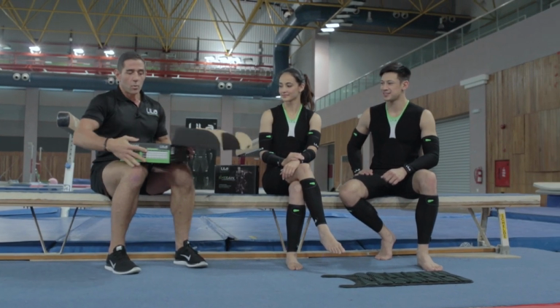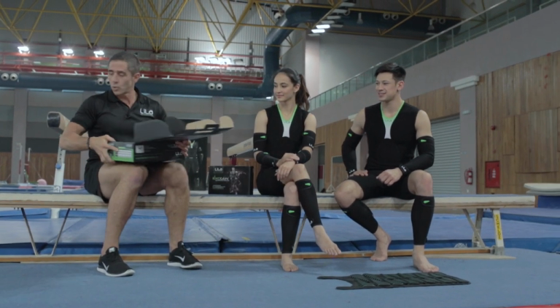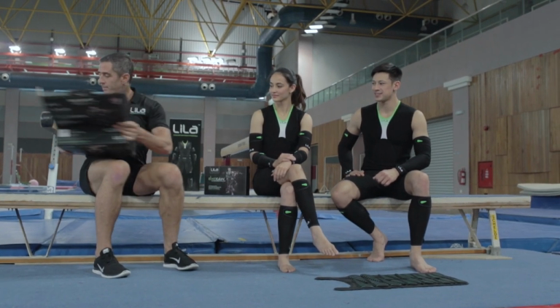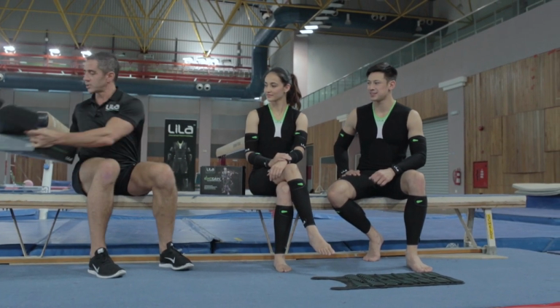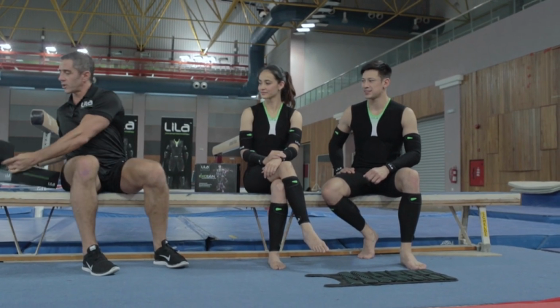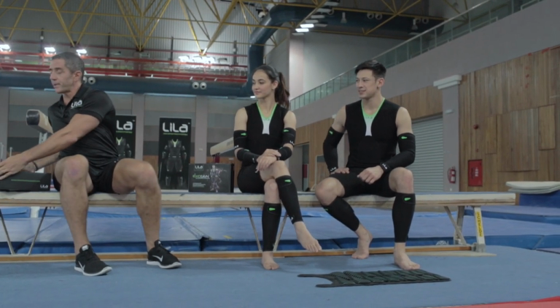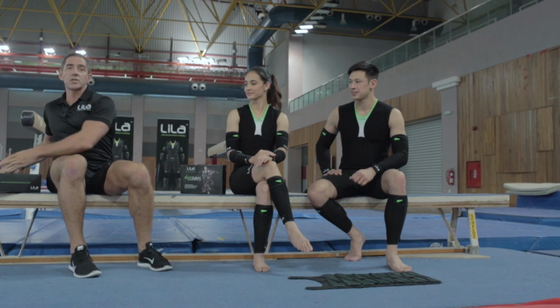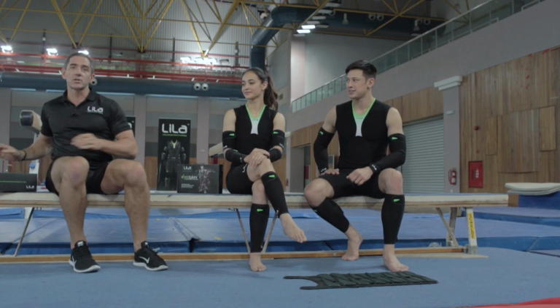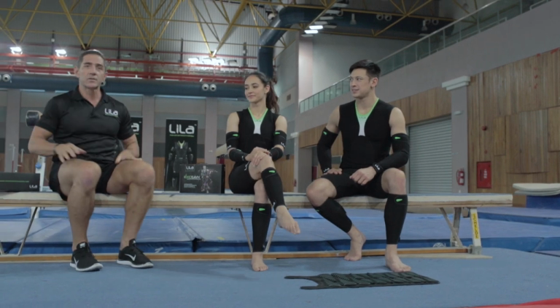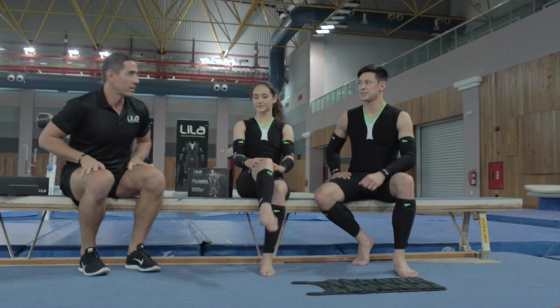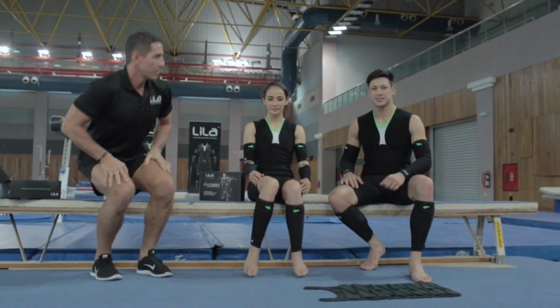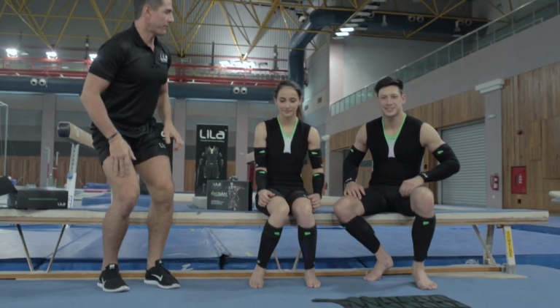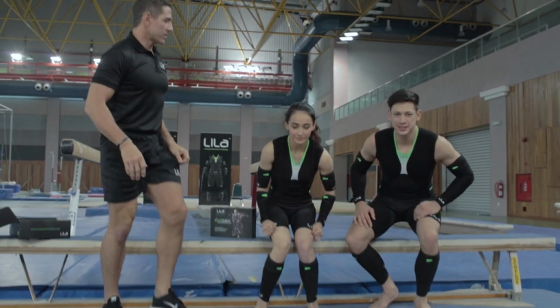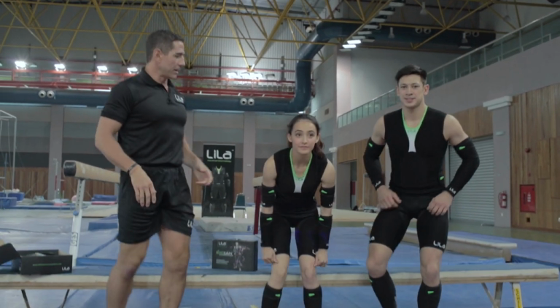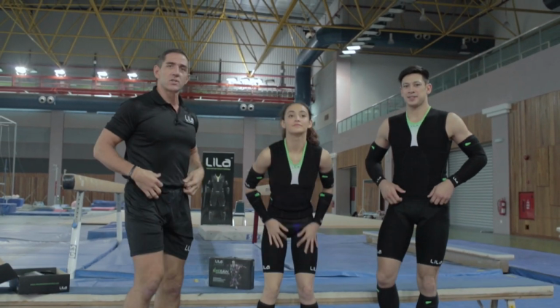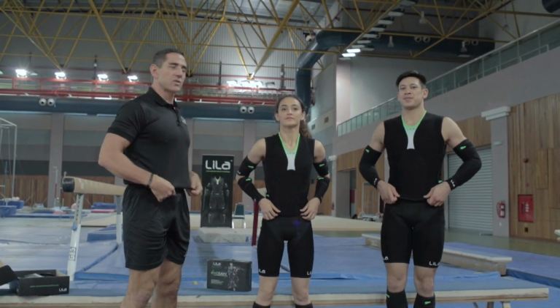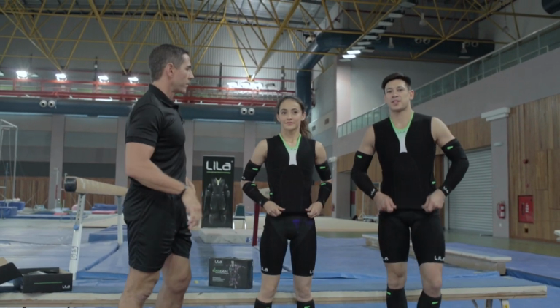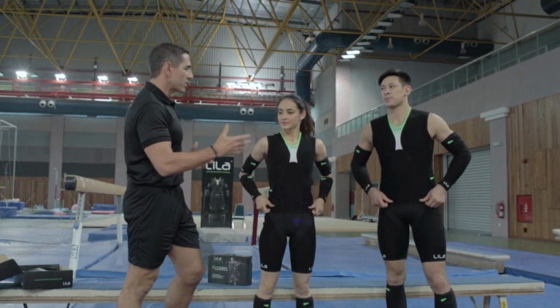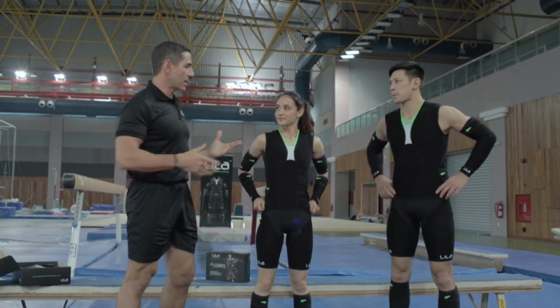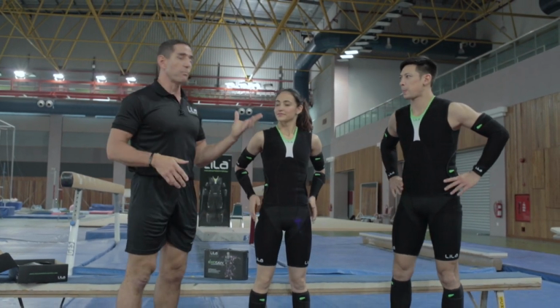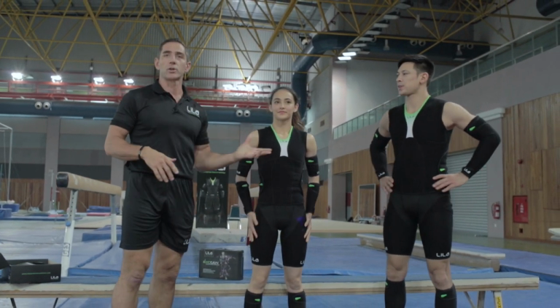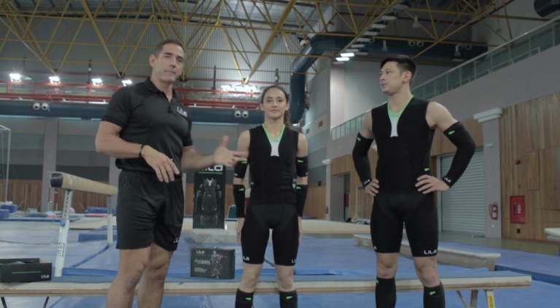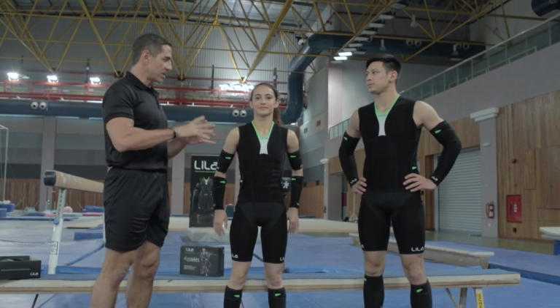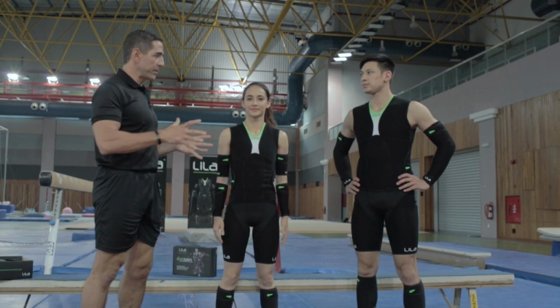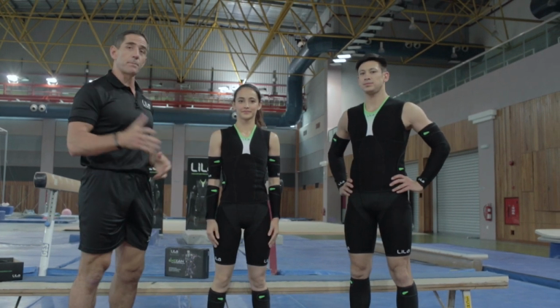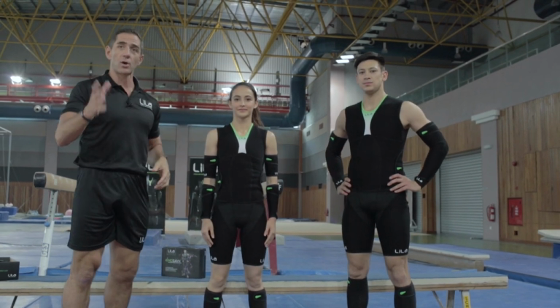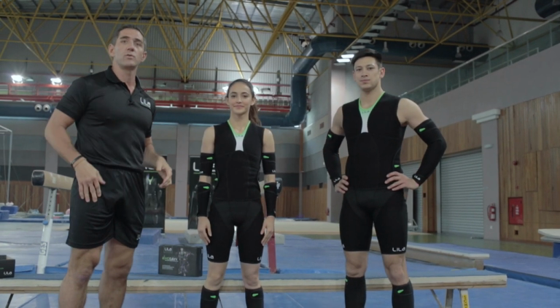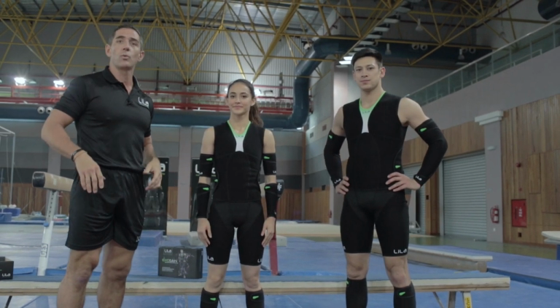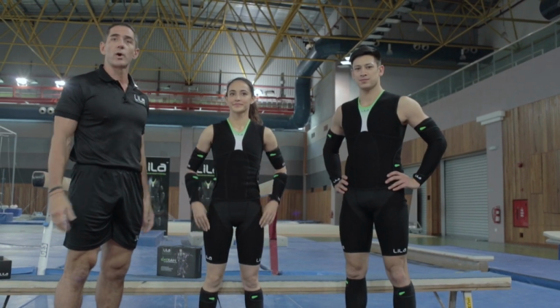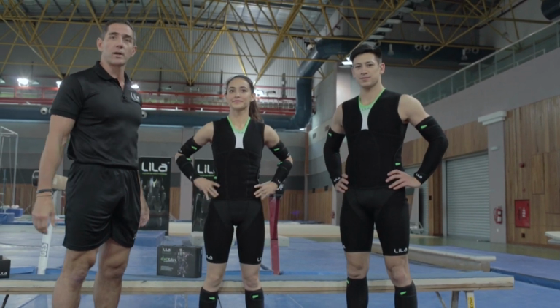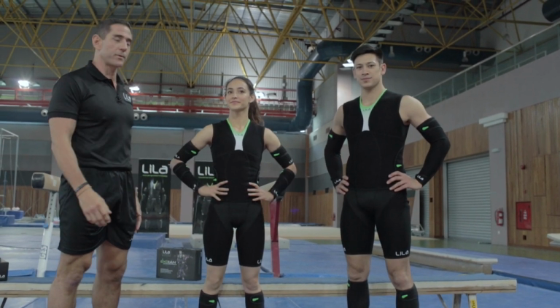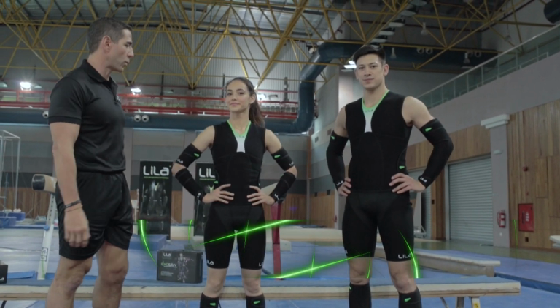Once you open the box, you take out your piece and get yourself suited — you're going to find yourself in an Exogen suit. Now Exogen comes modular, meaning in different pieces depending on what you need and what you want to train with for your sport.